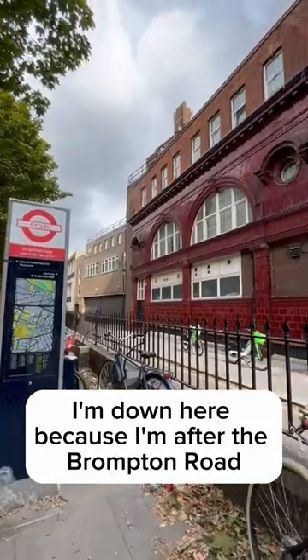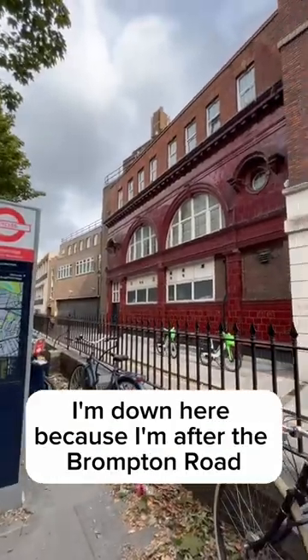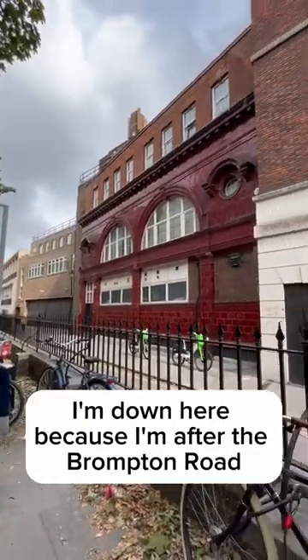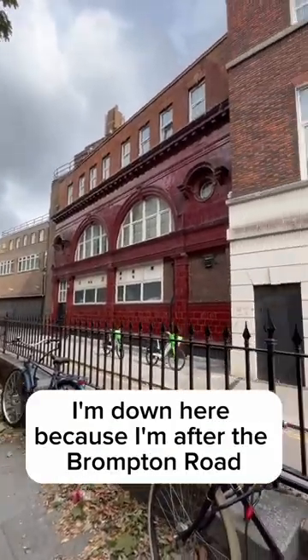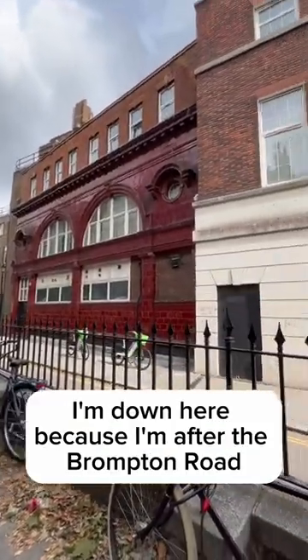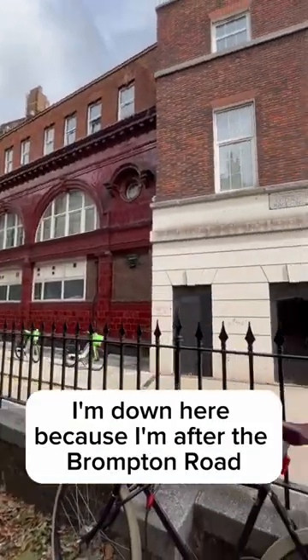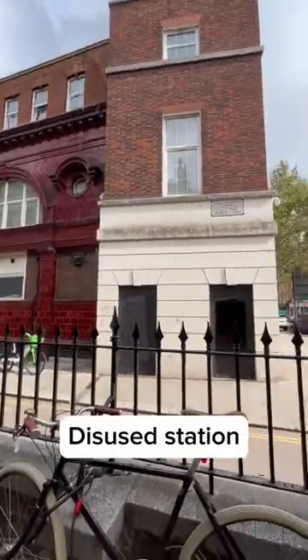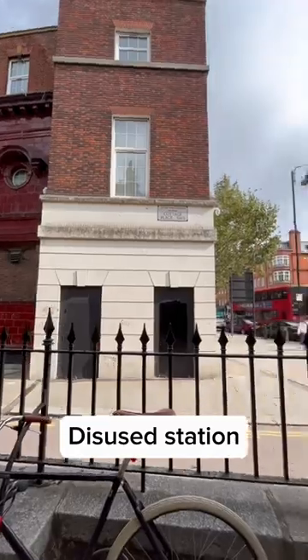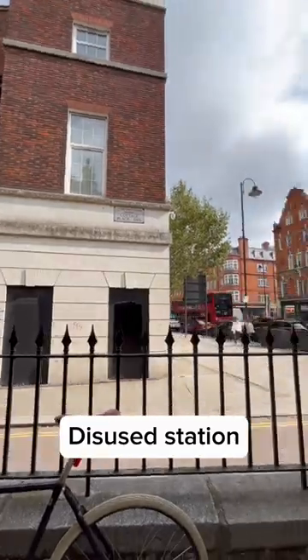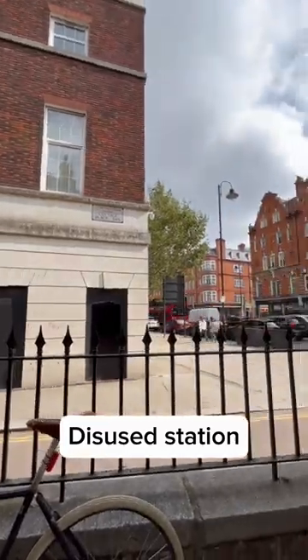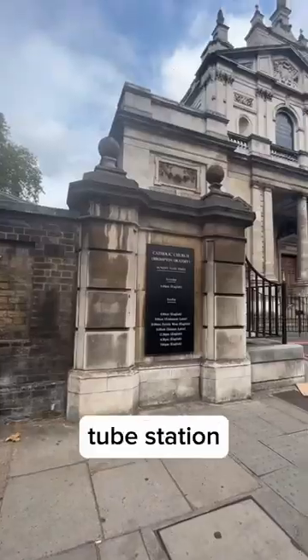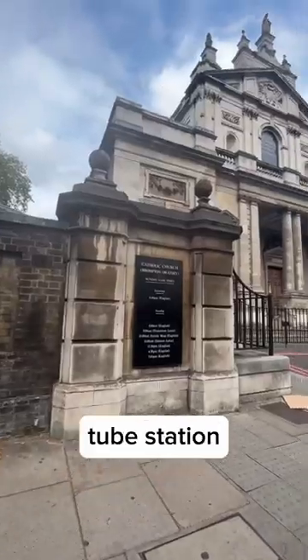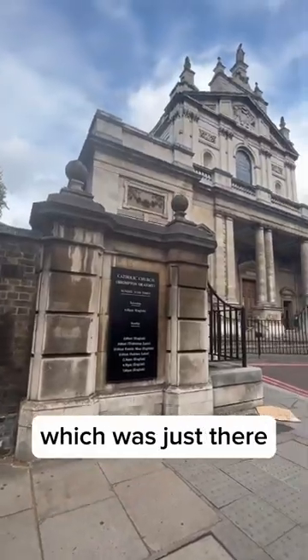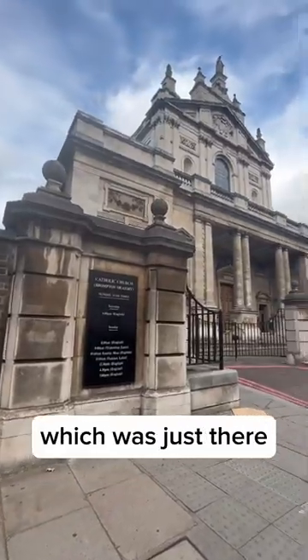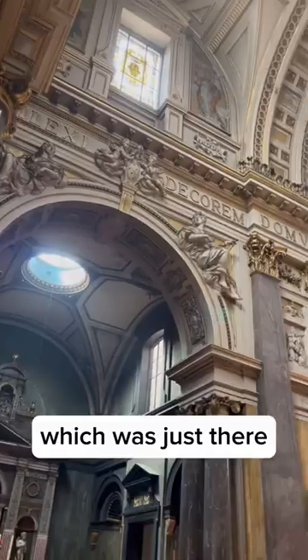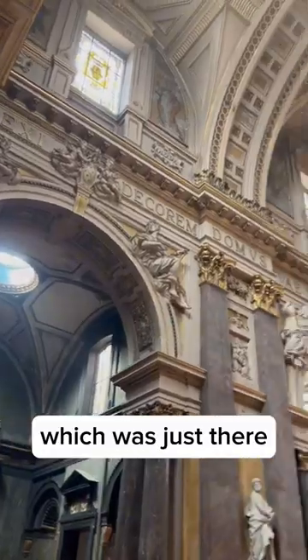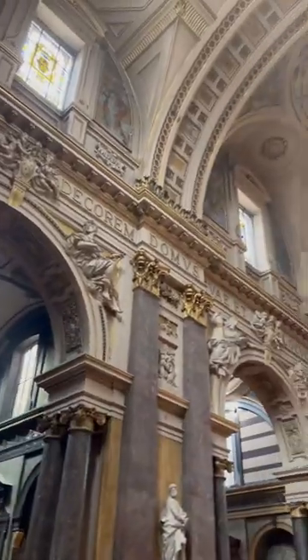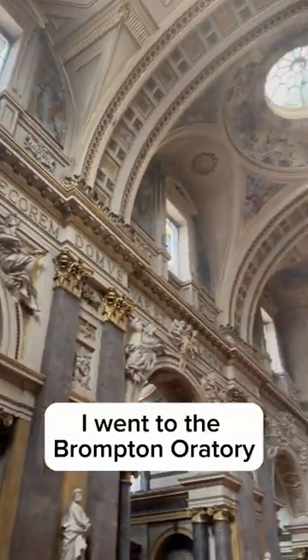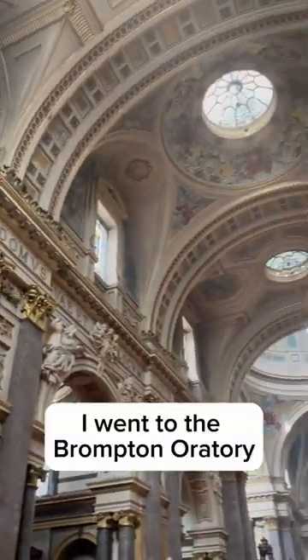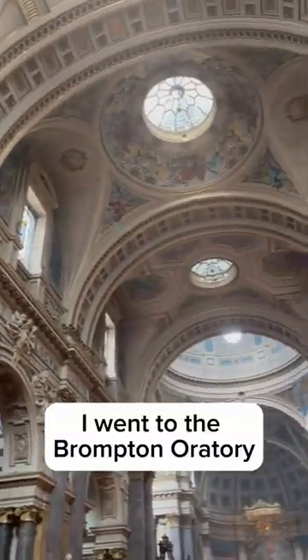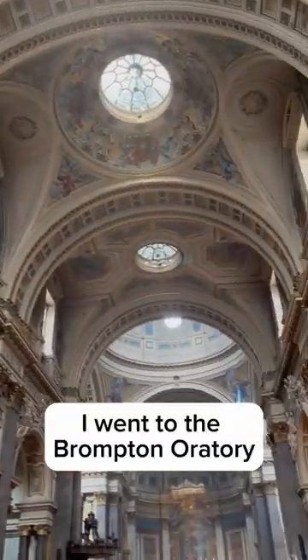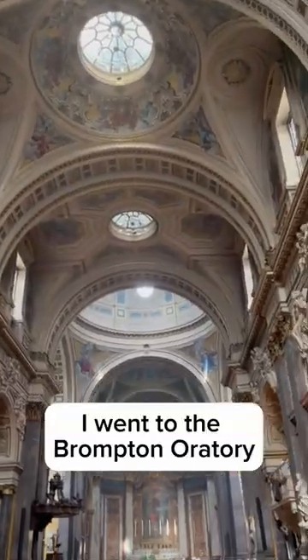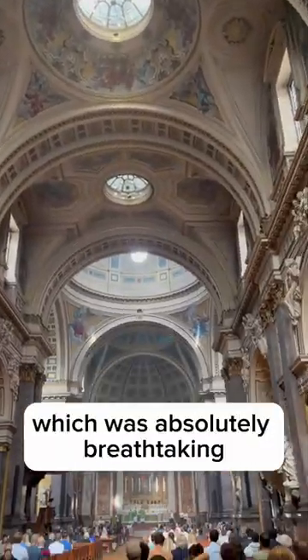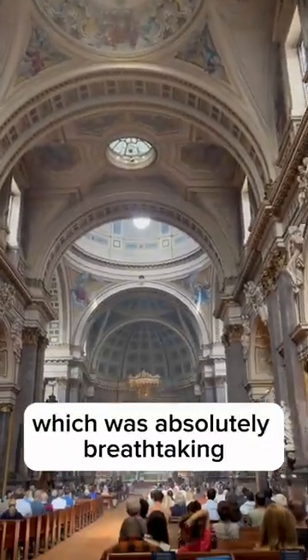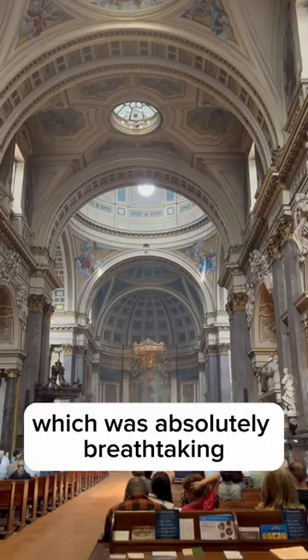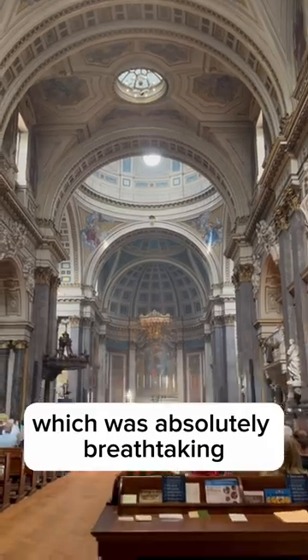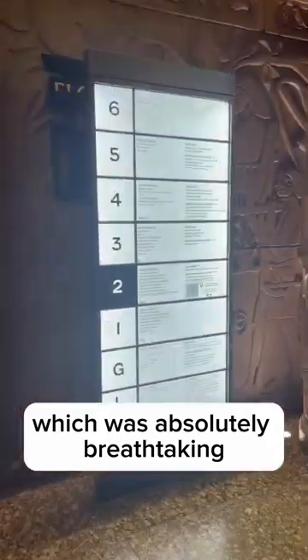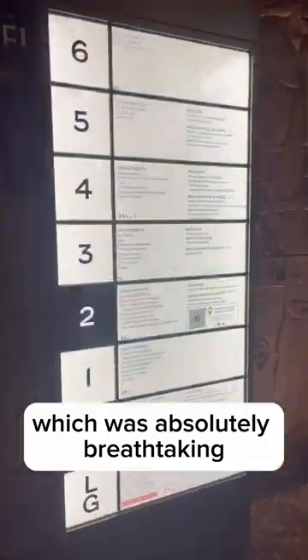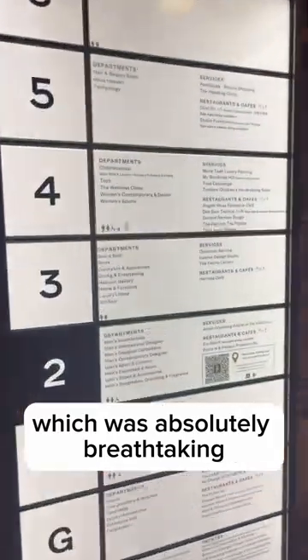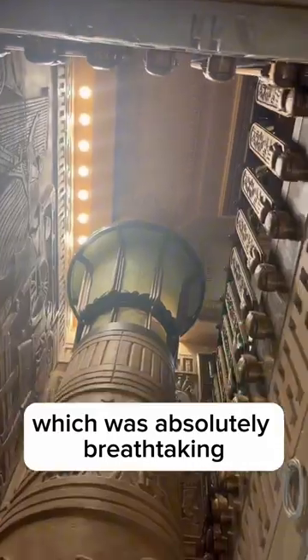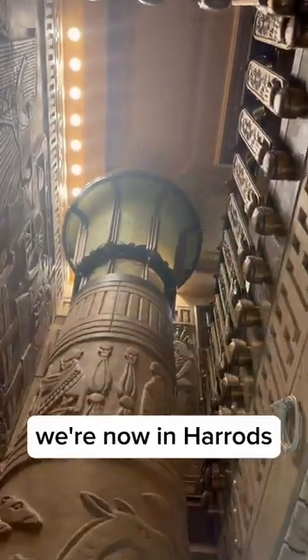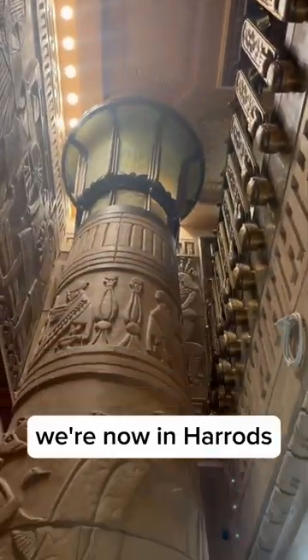I'm down here because I'm after the Brompton Road Disused Tube Station, which was just there. I went to the Brompton Oratory, which was absolutely breathtaking.